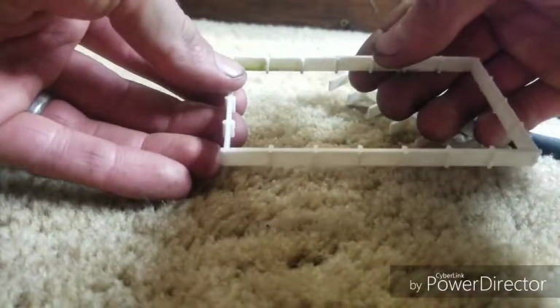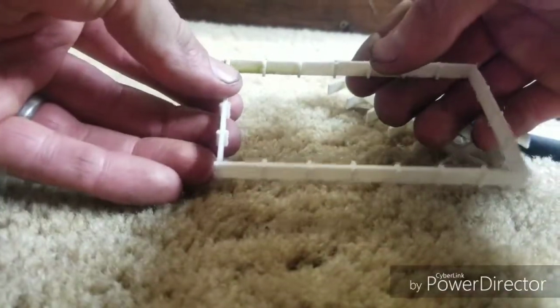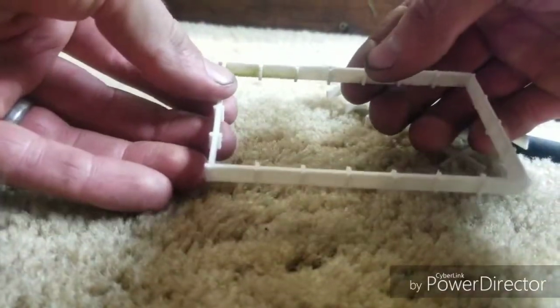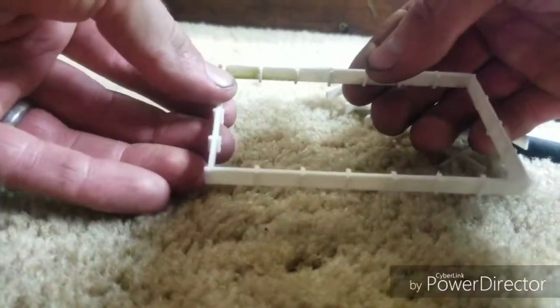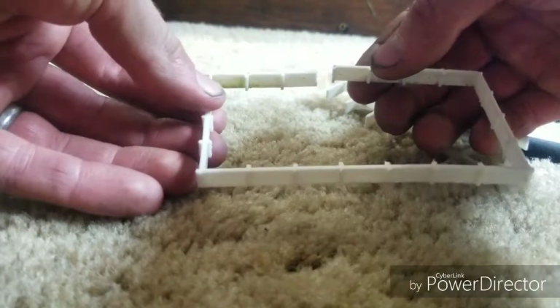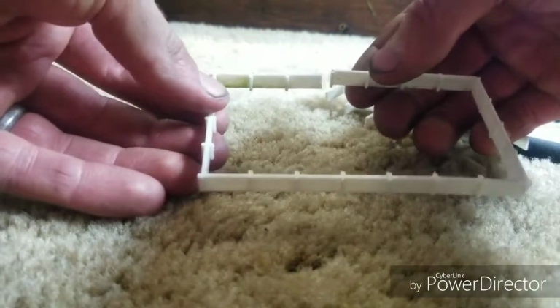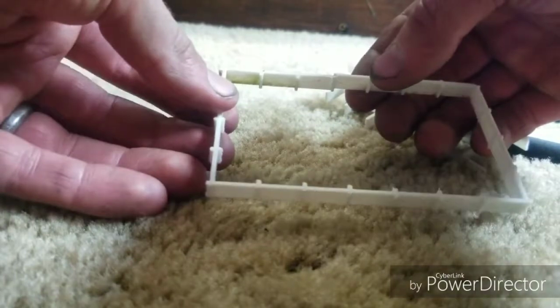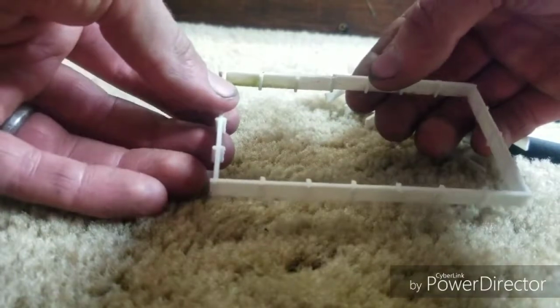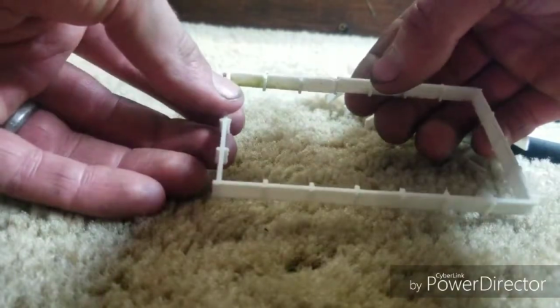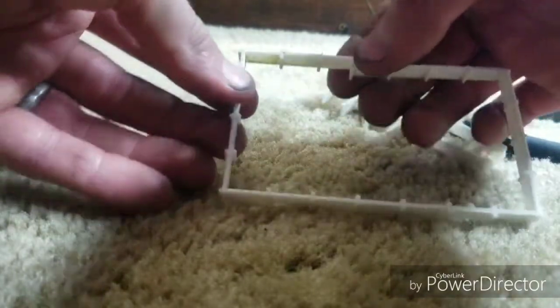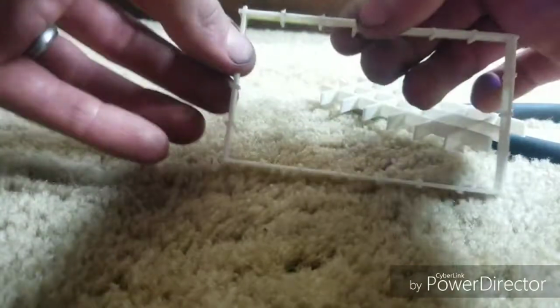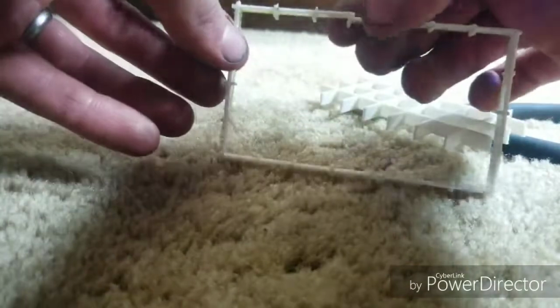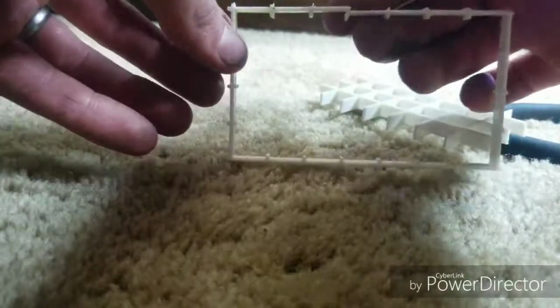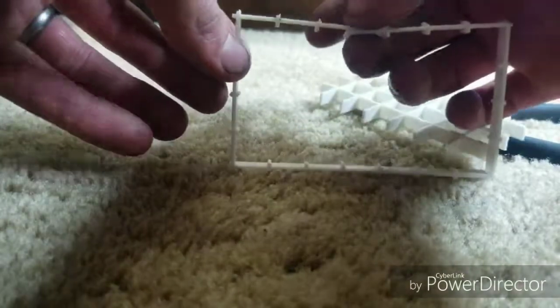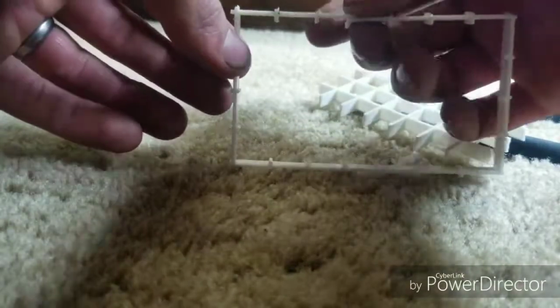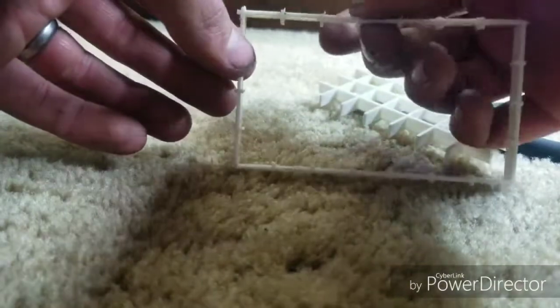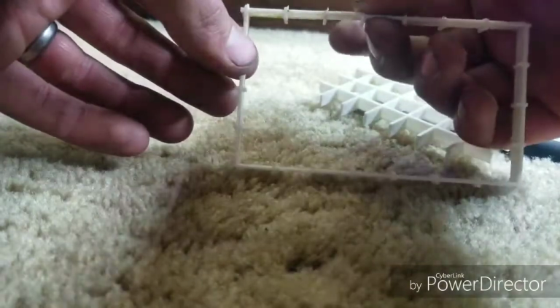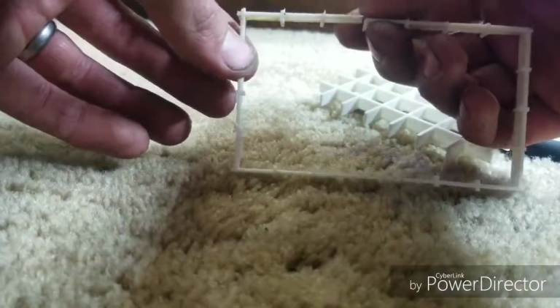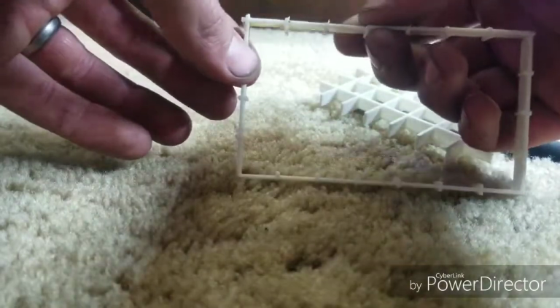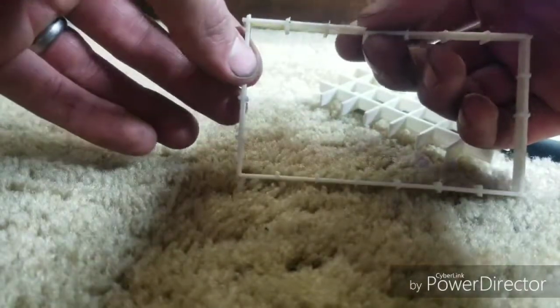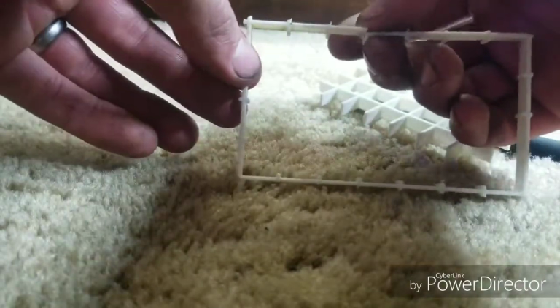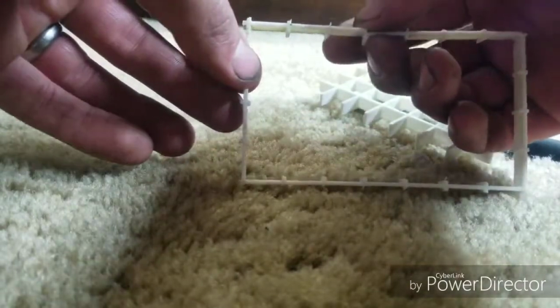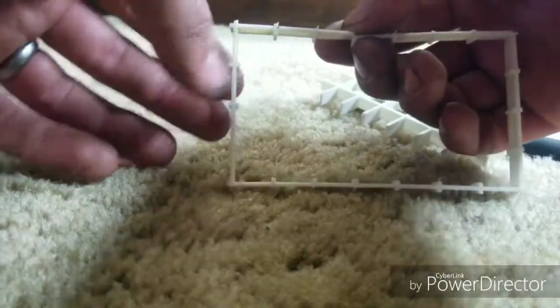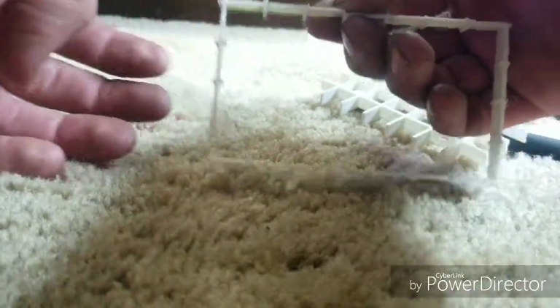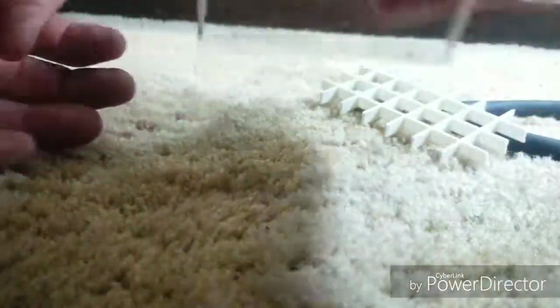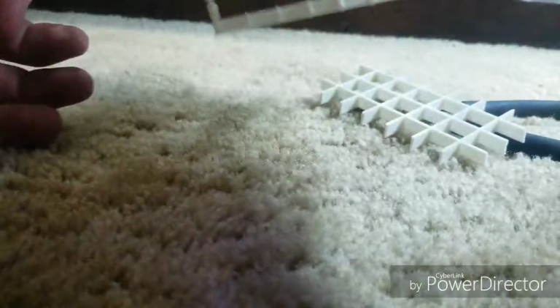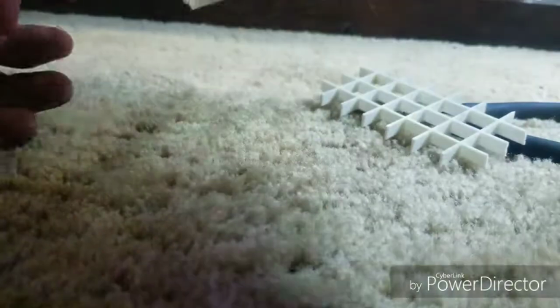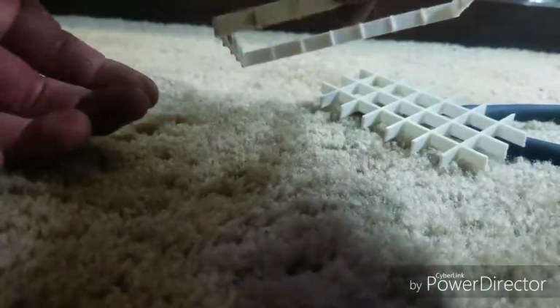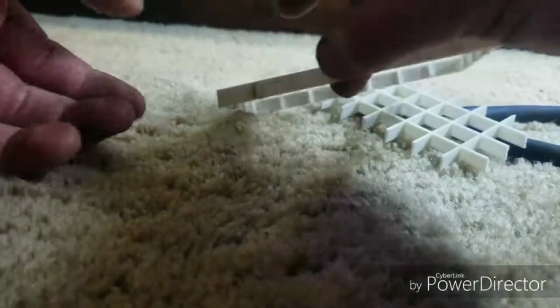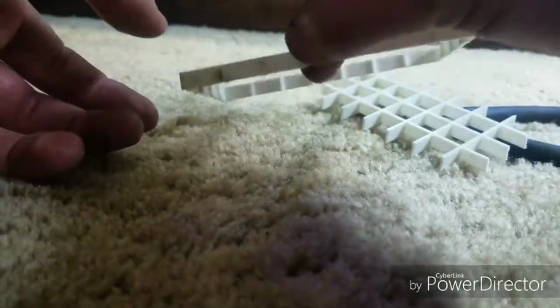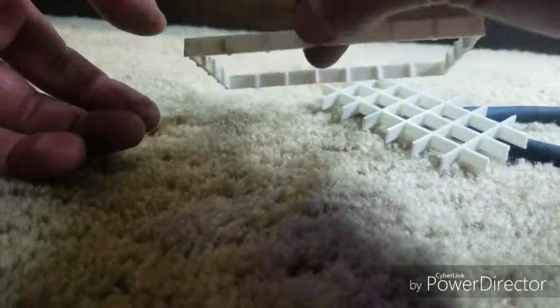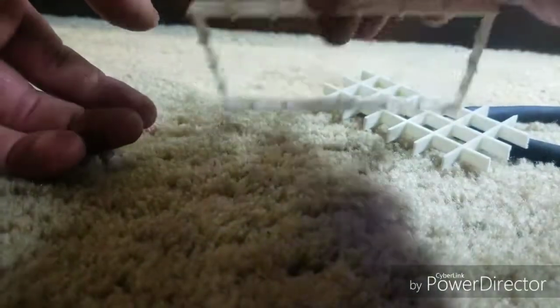So I've got this — it did split, so I'm gonna put a little super glue on that. Then all I'm gonna do is glue it right in the top of my divider.